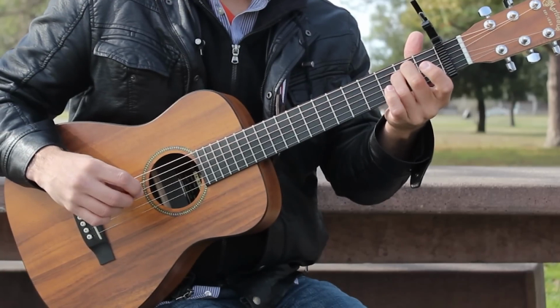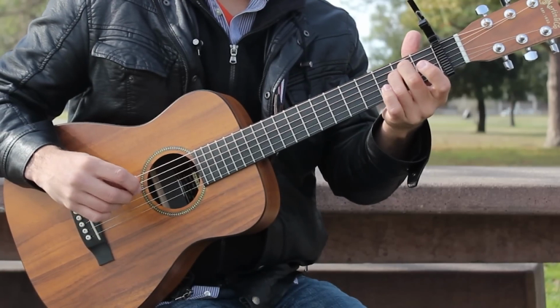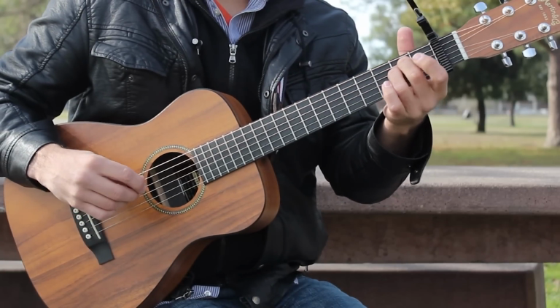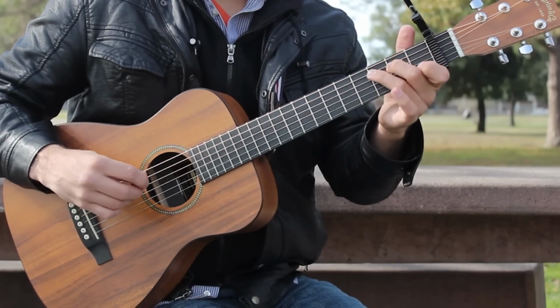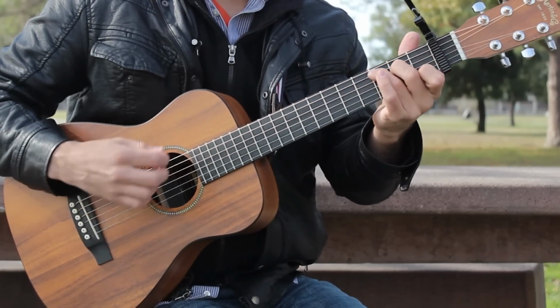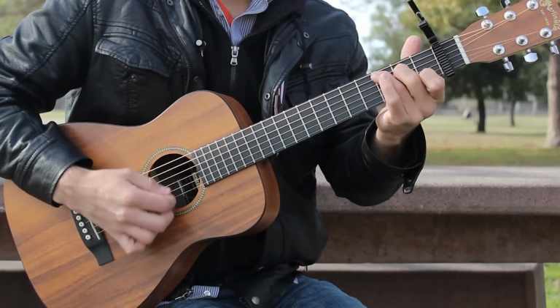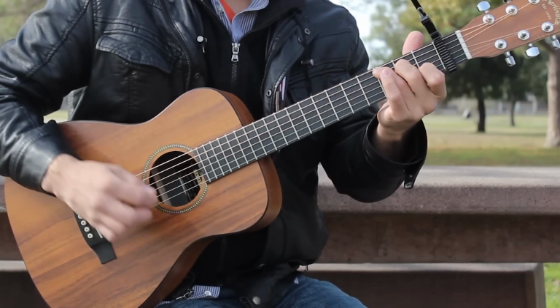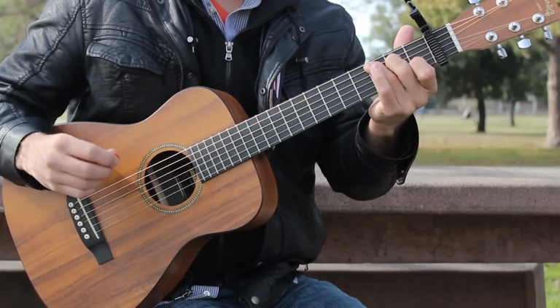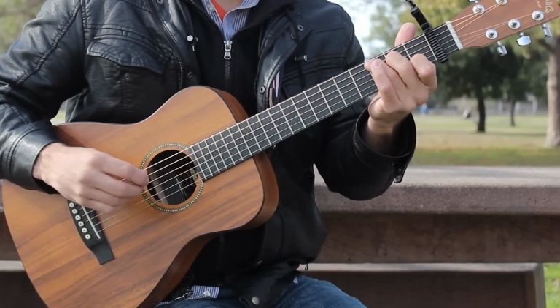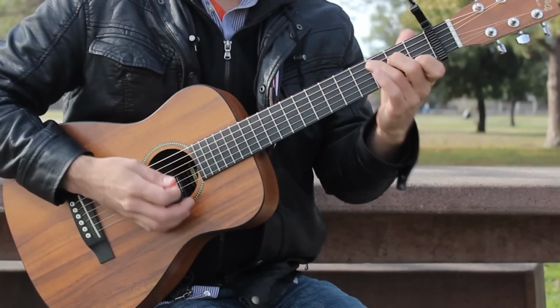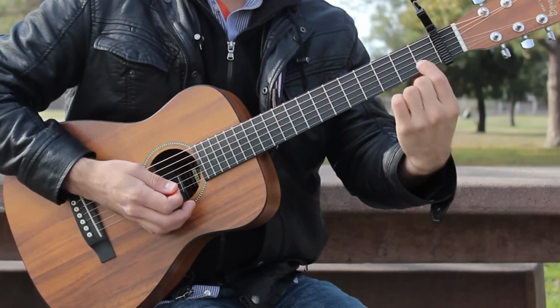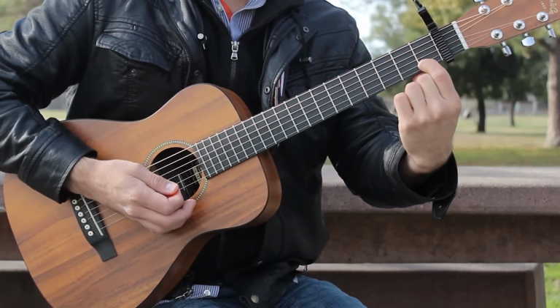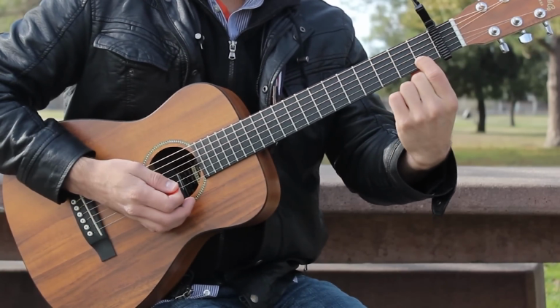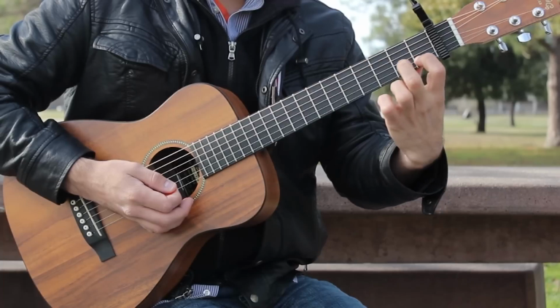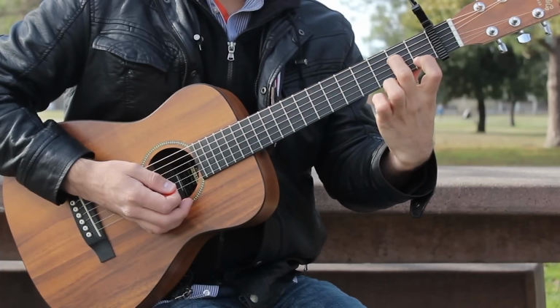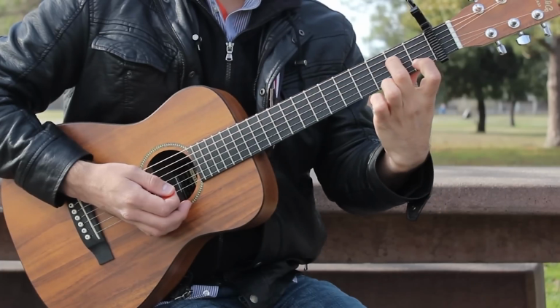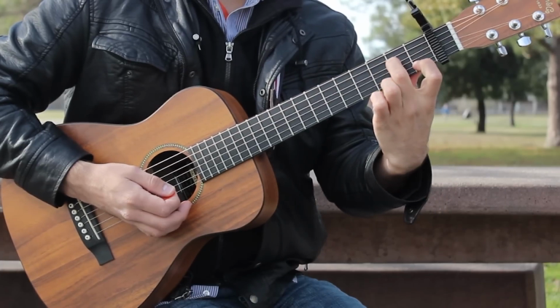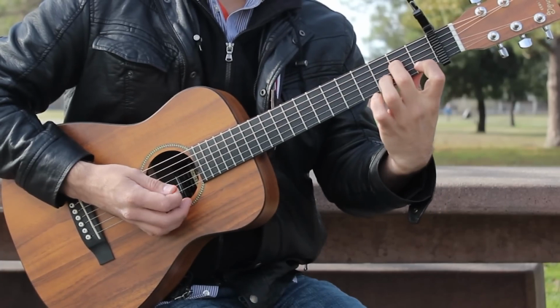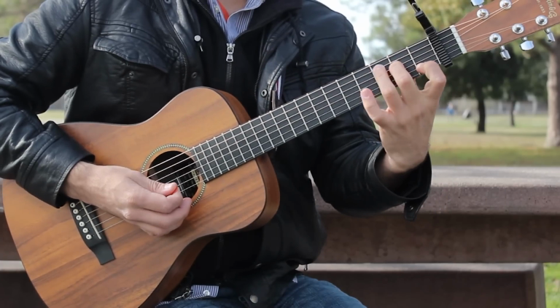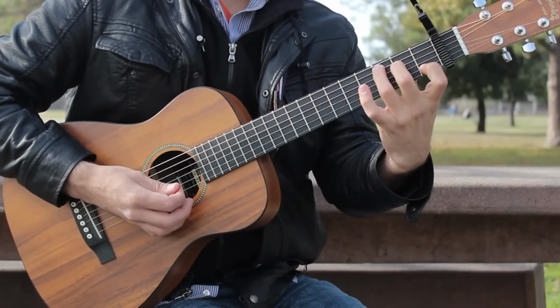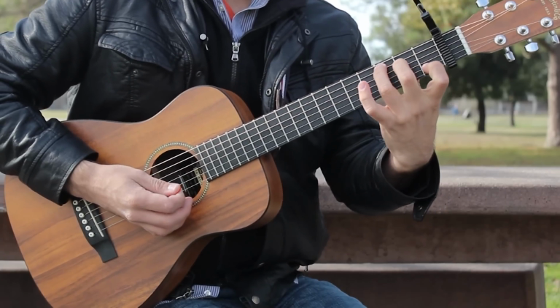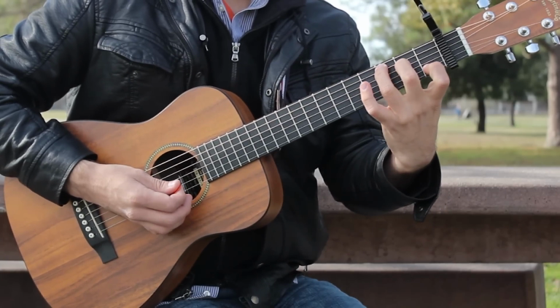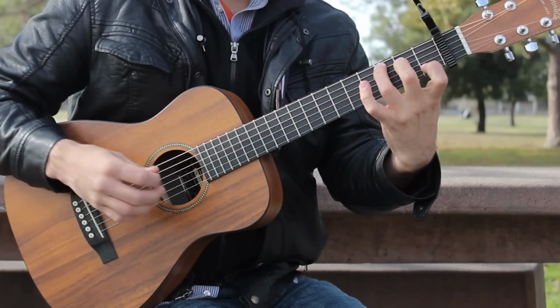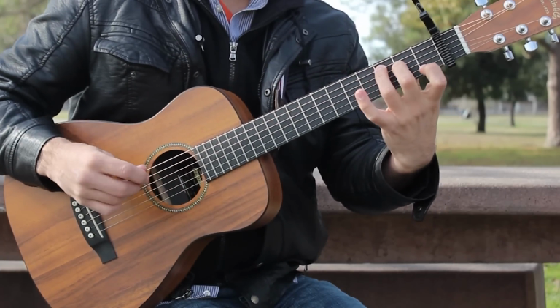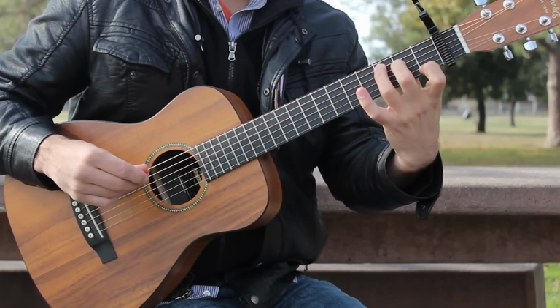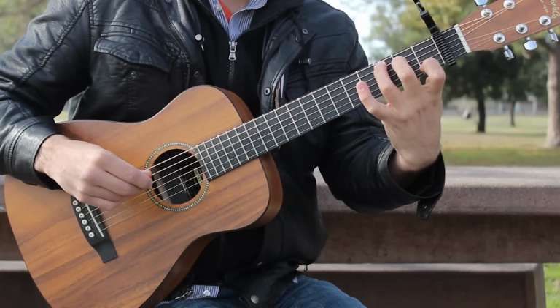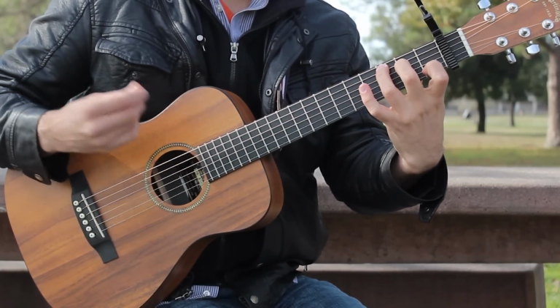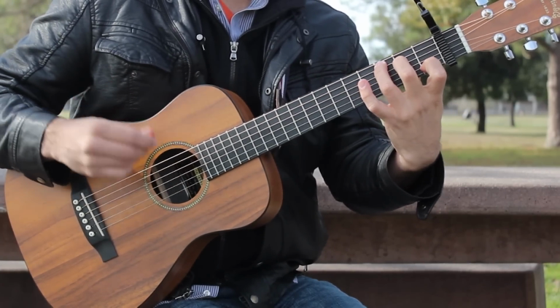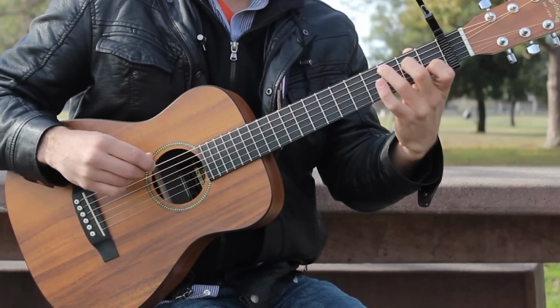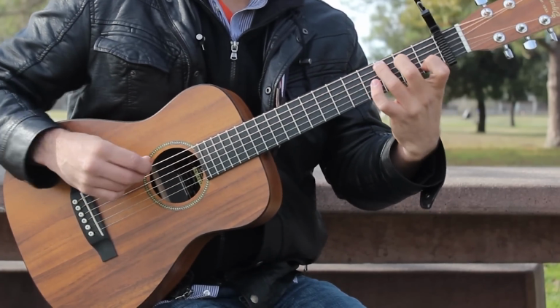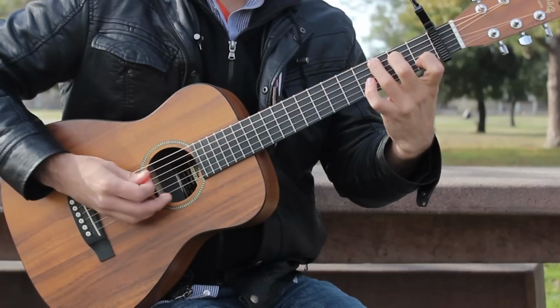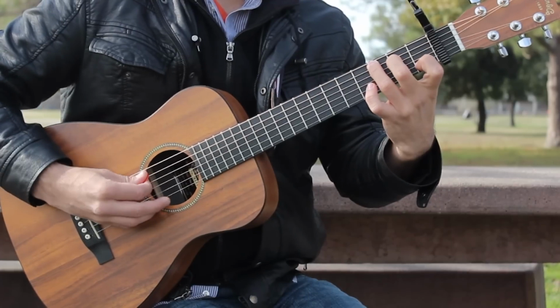Moving on to C. C goes like this: your first finger is on fret 1 of the B string, your second finger on fret 2 of the D string, and your third finger on fret 3 of the A string. Strum the A to high E strings.